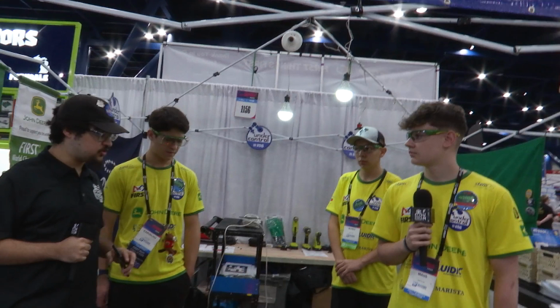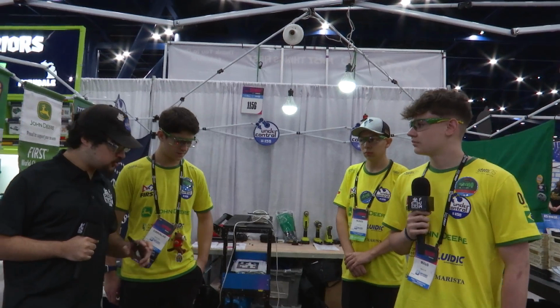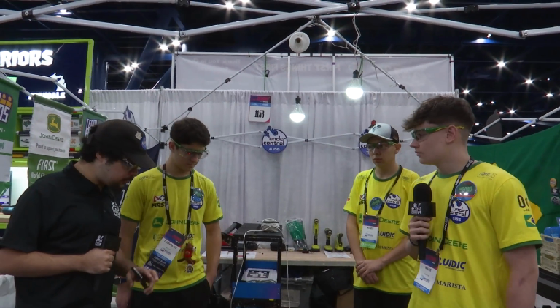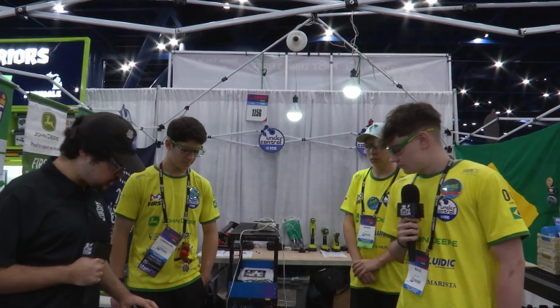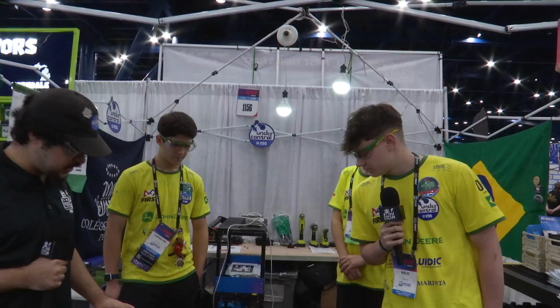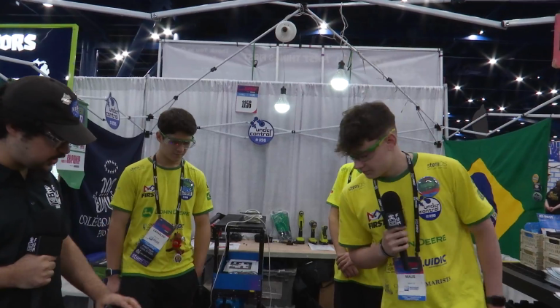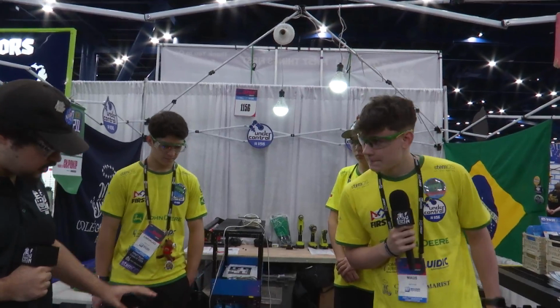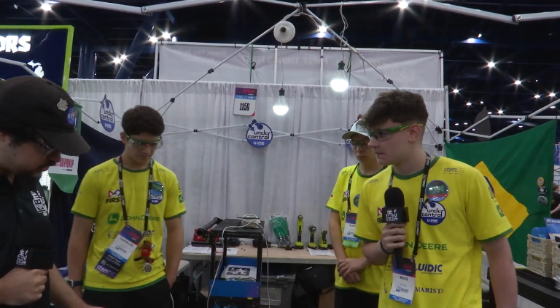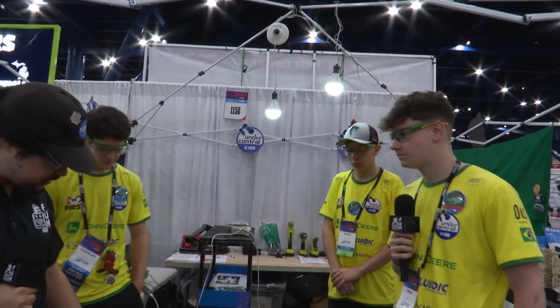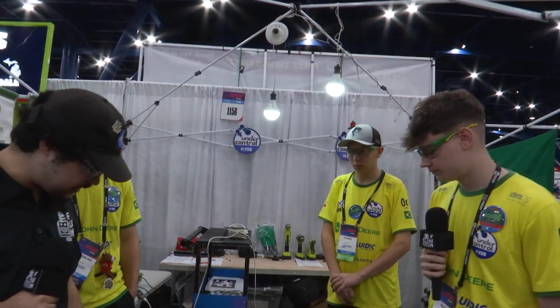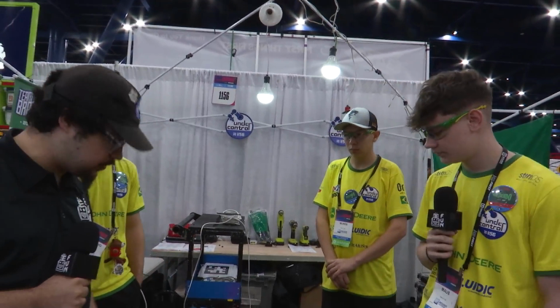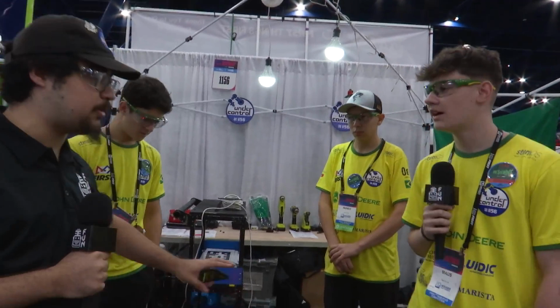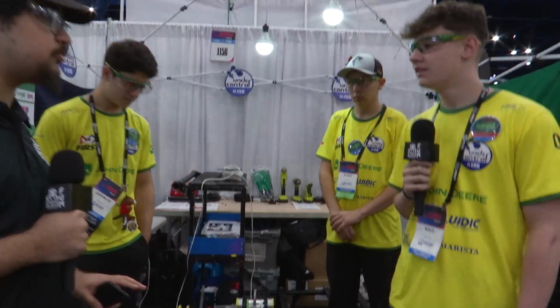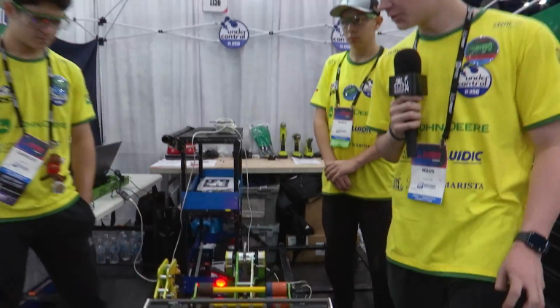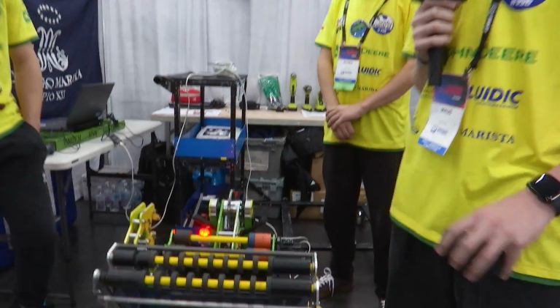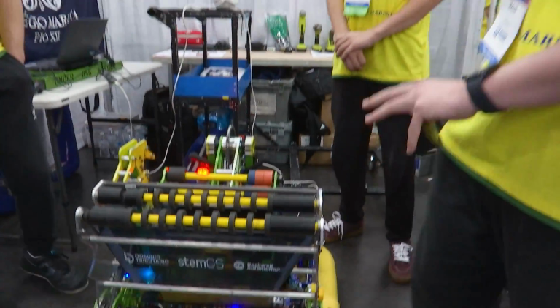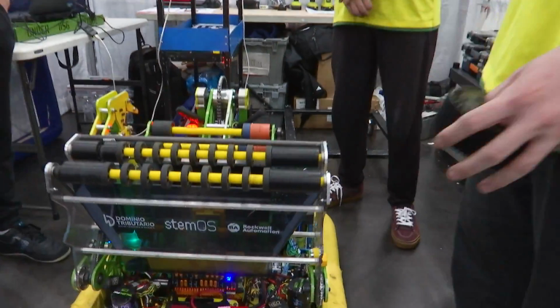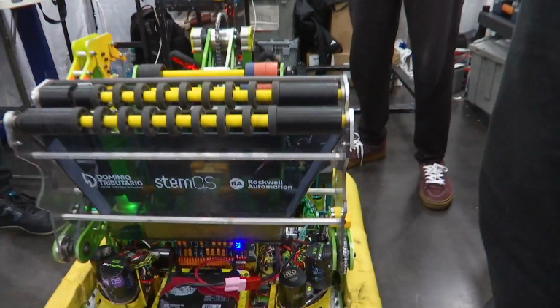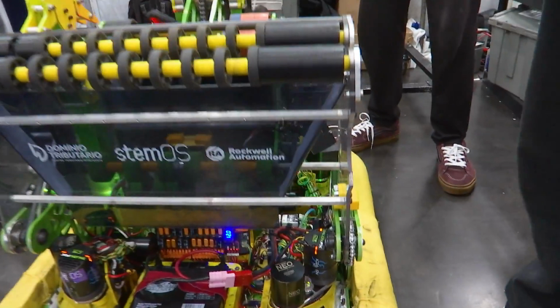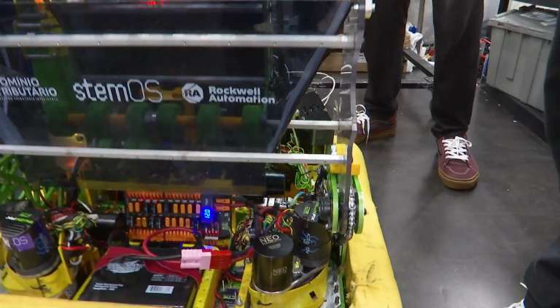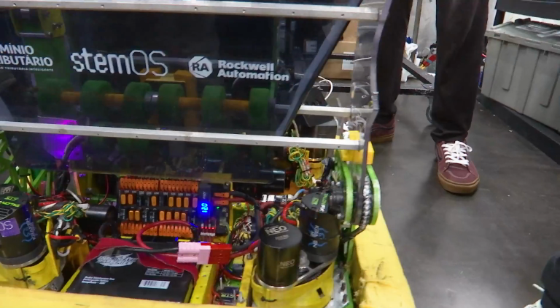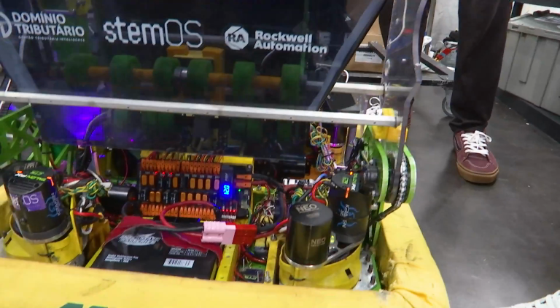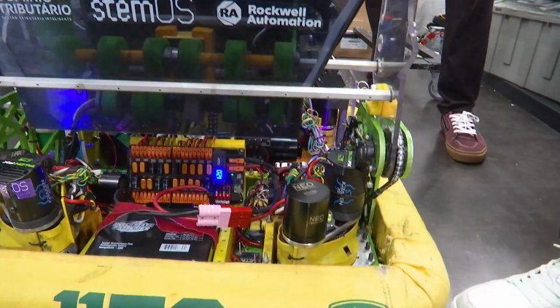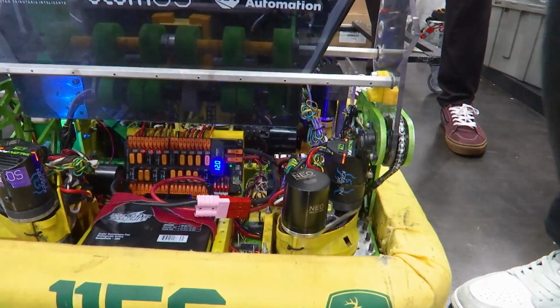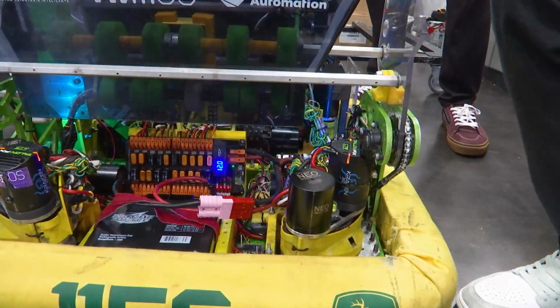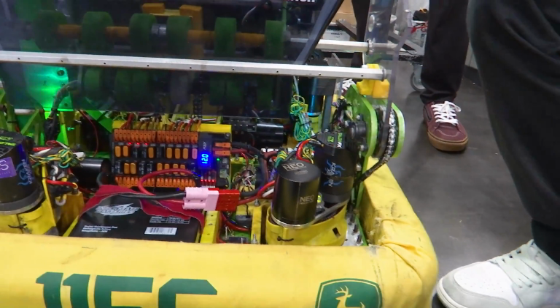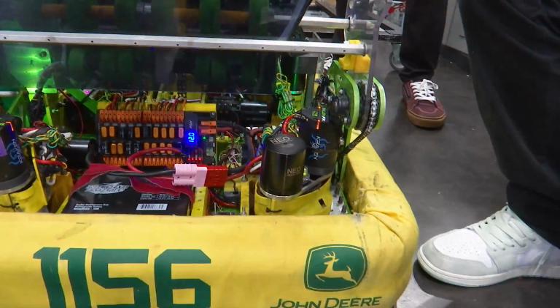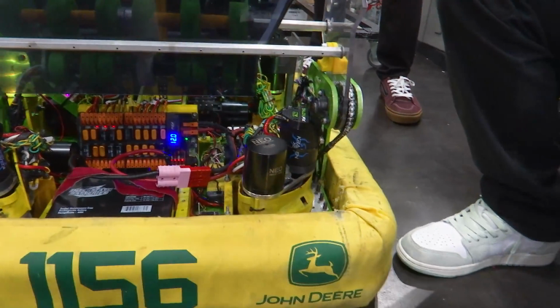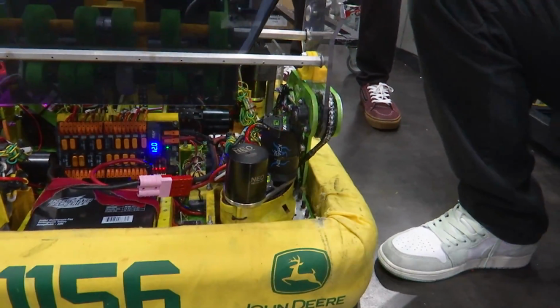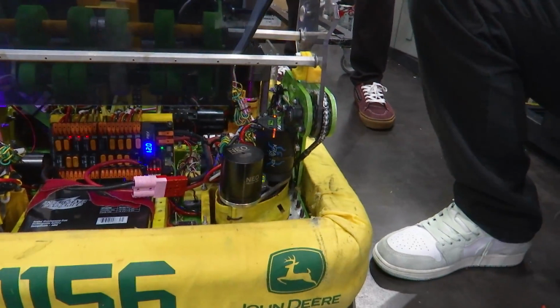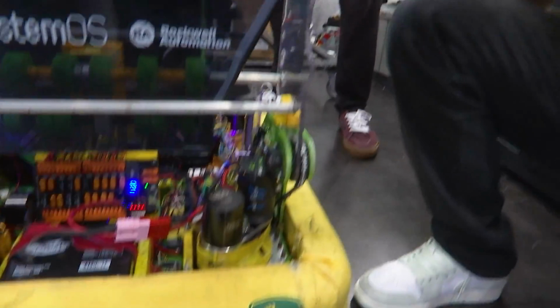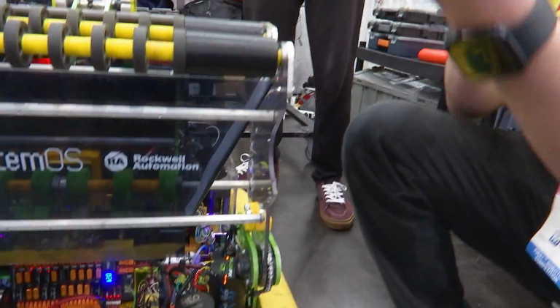Matos, talk to me about your drivetrain and what you guys are using - seems like Kraken motors. Talk about your process. So this is our drivetrain. This year we are using MK4s with Krakens and also we are using 3D printed wheels.